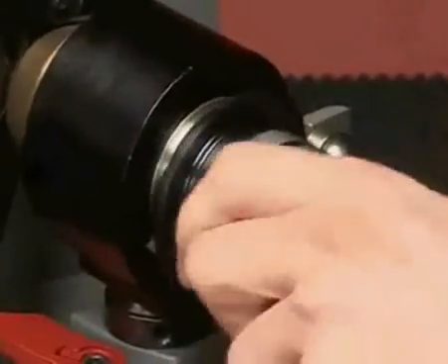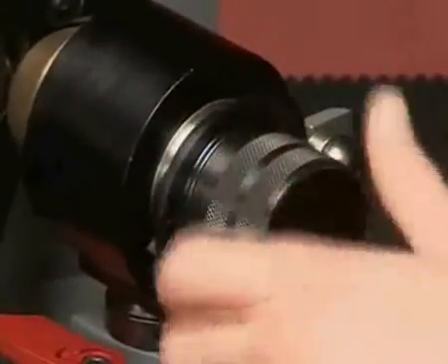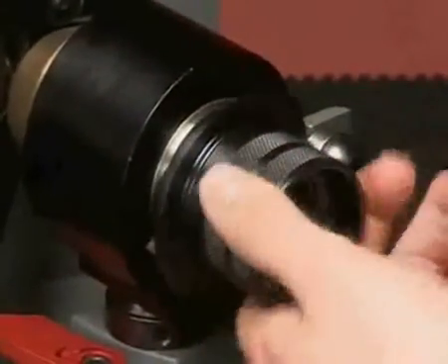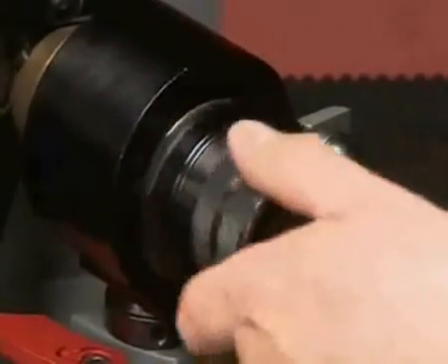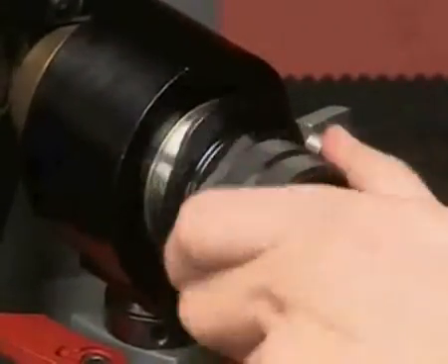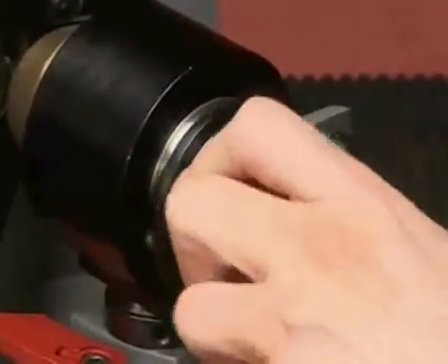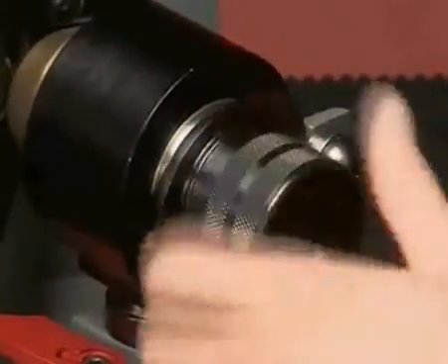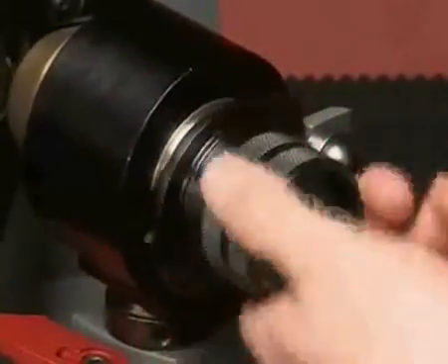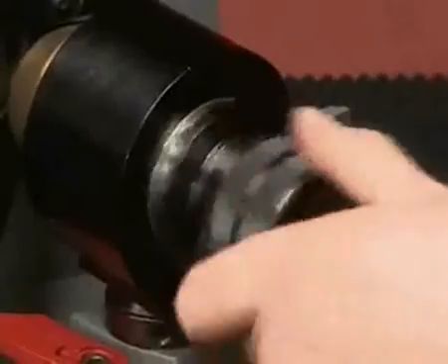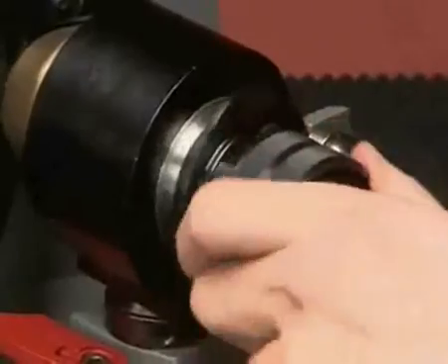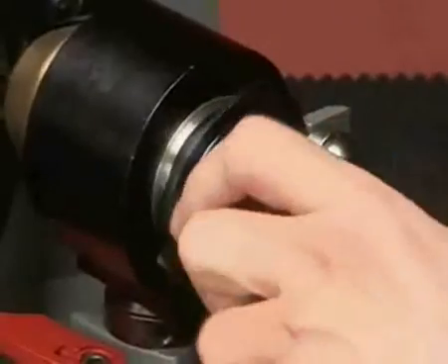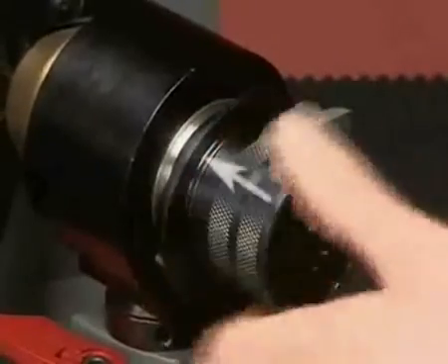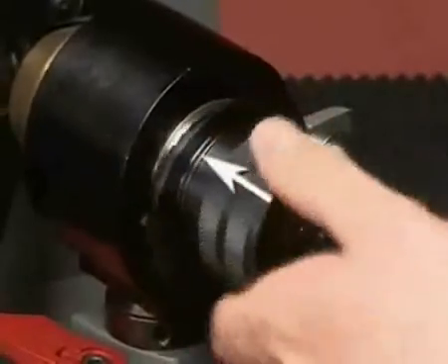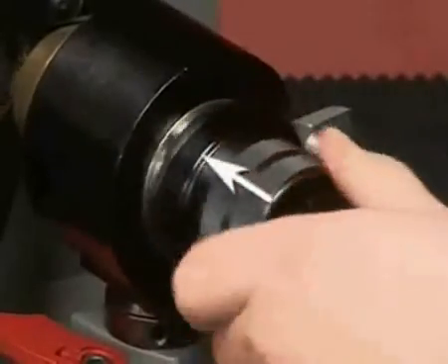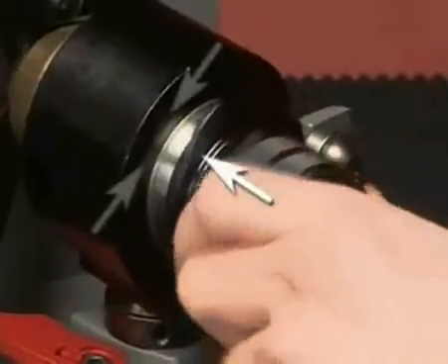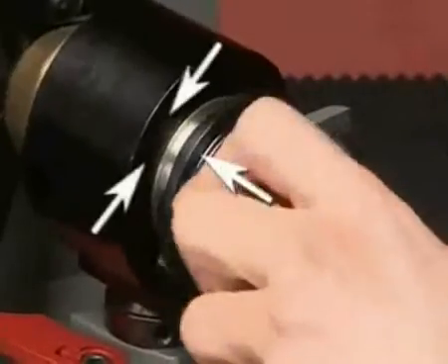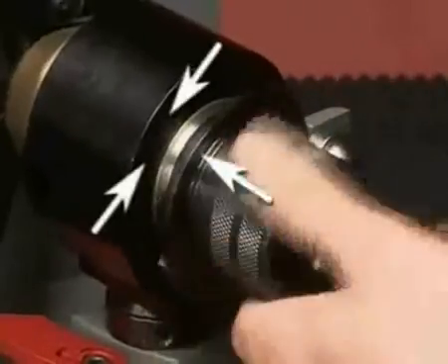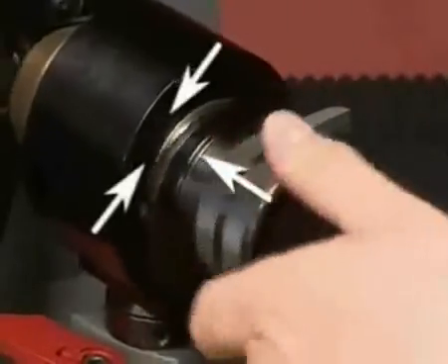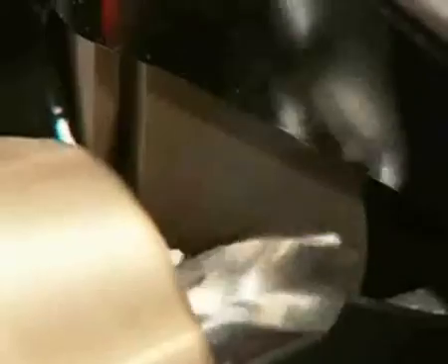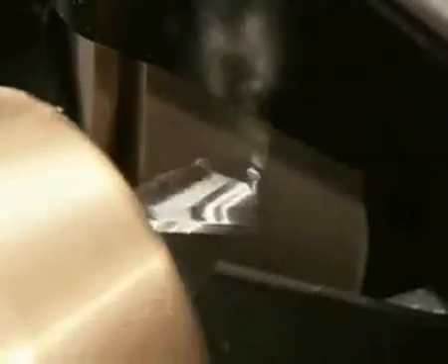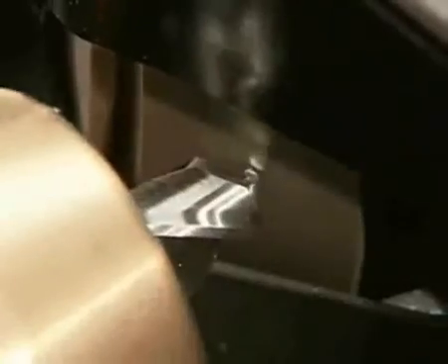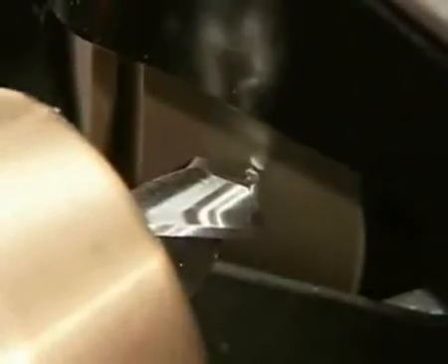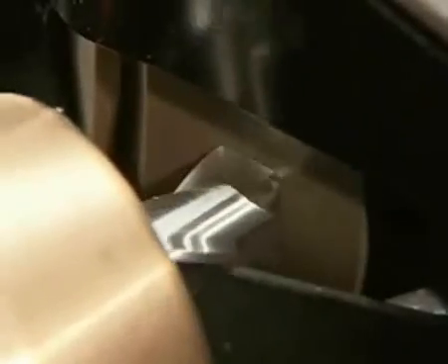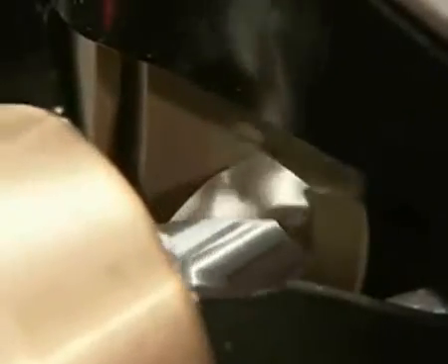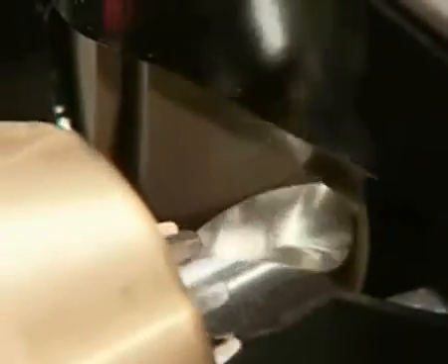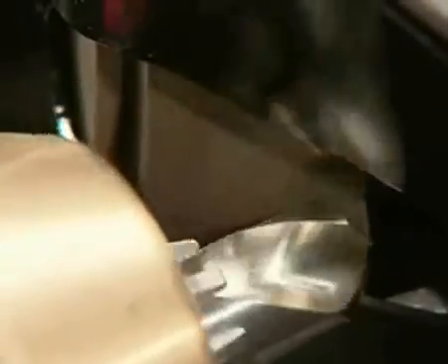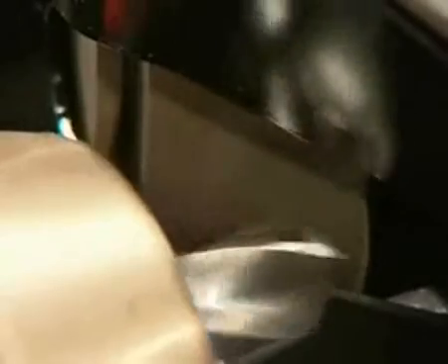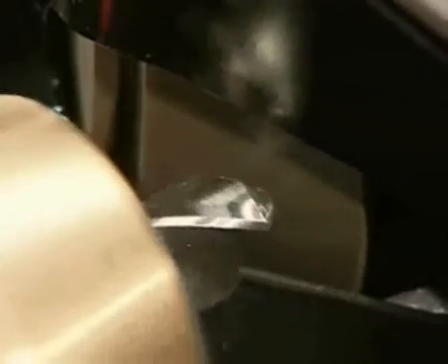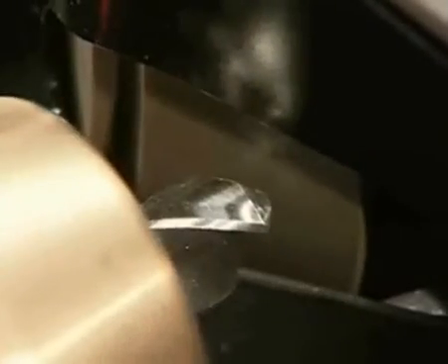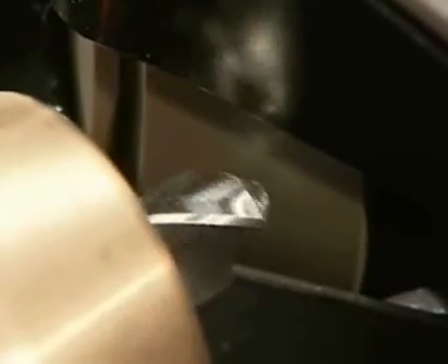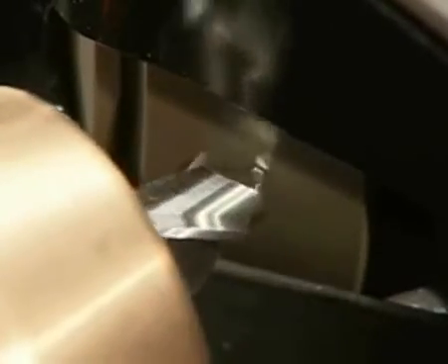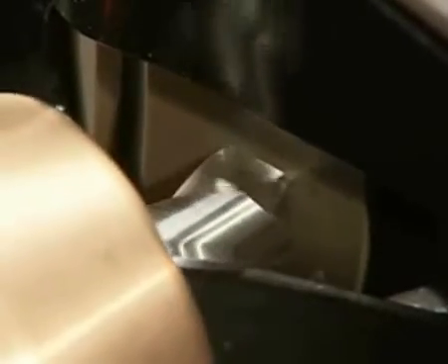Patented dual cams move the drill in two directions — in and out, up and down — creating exactly the same motion factories use to make new drills.